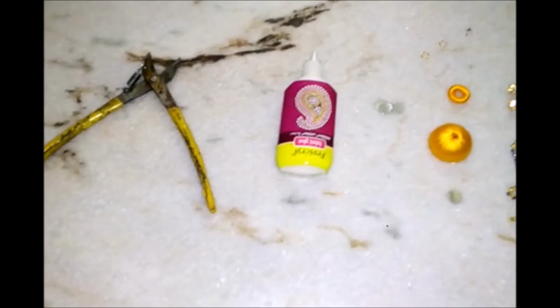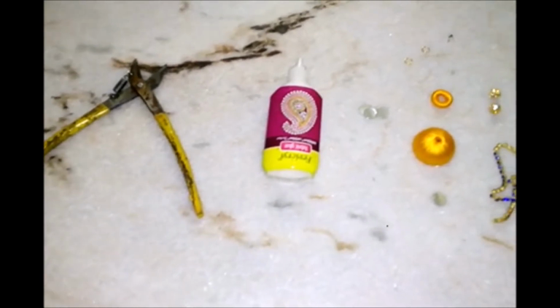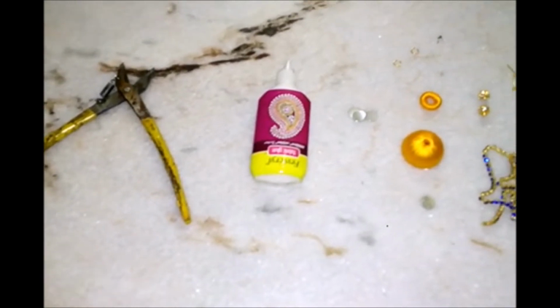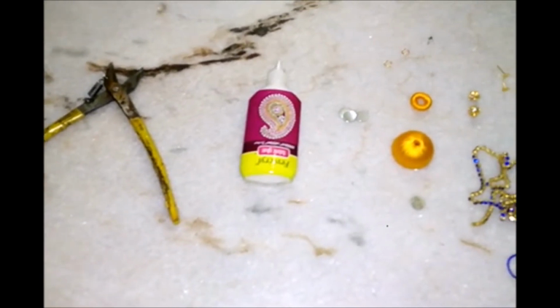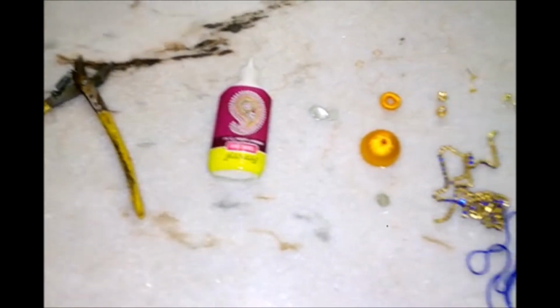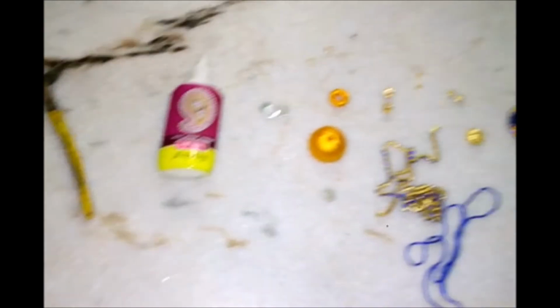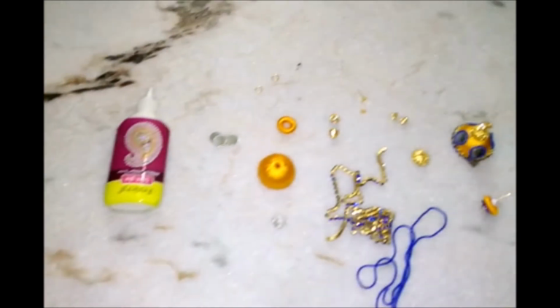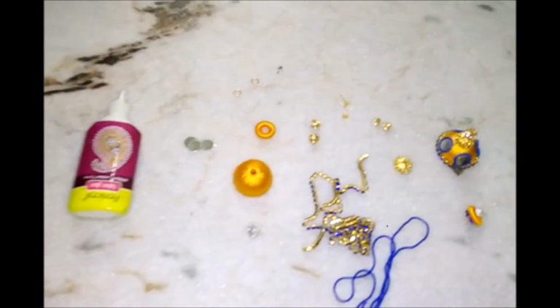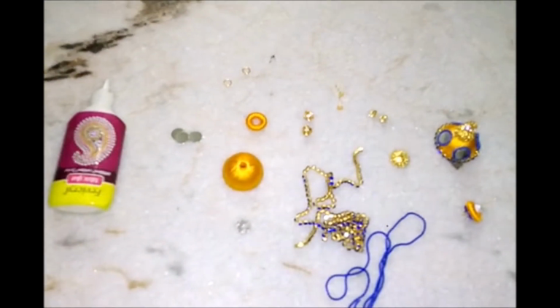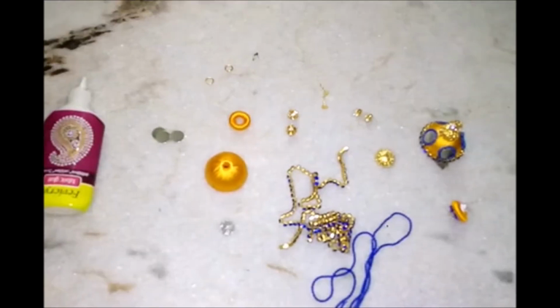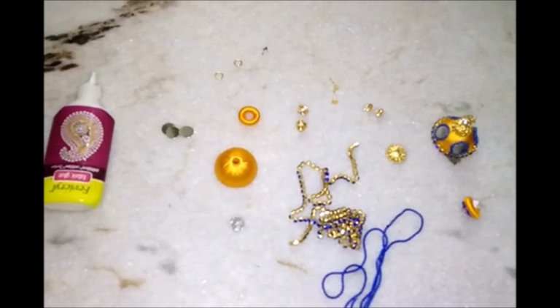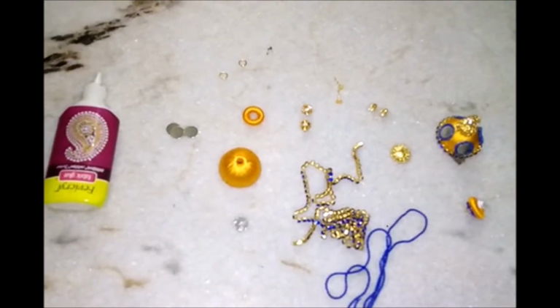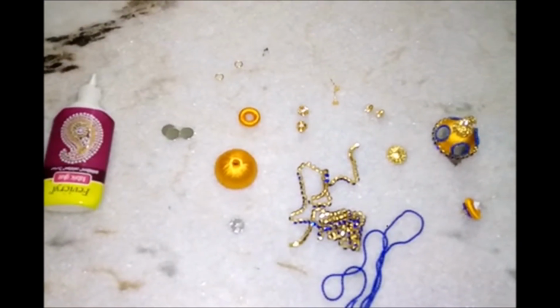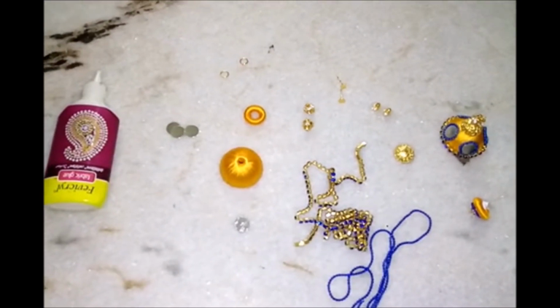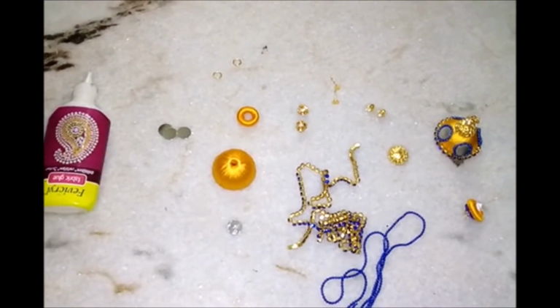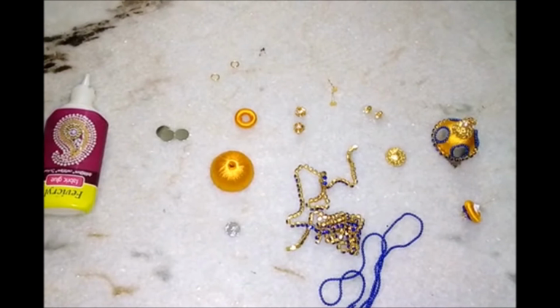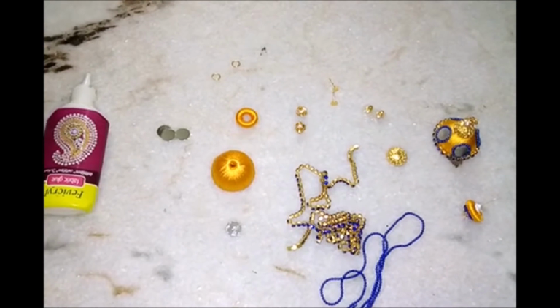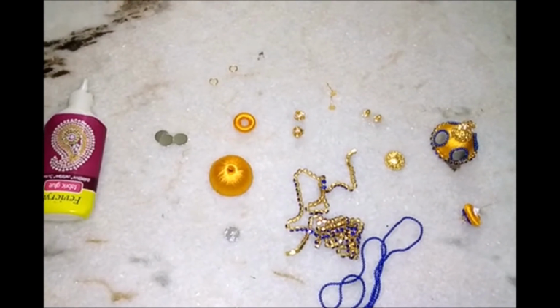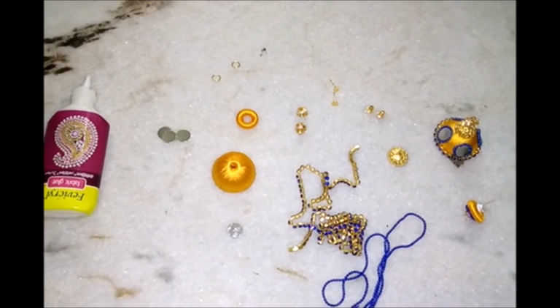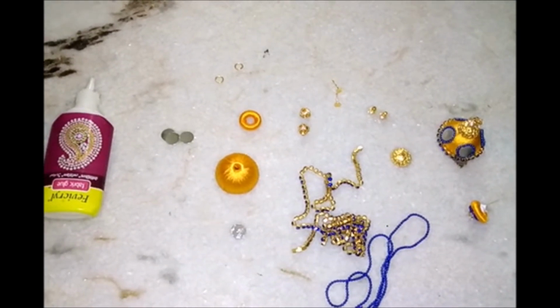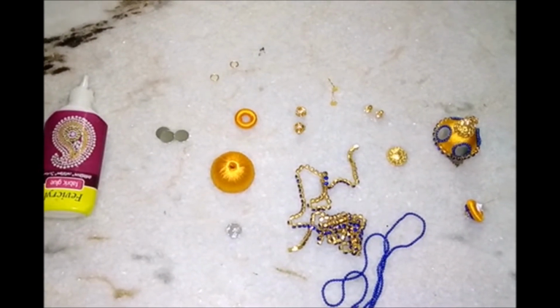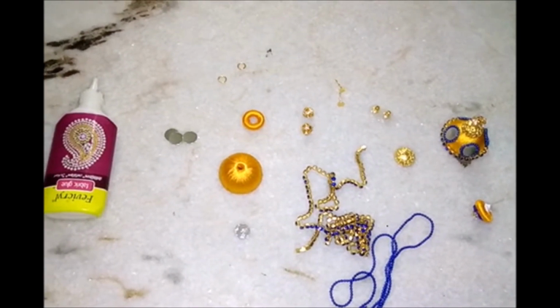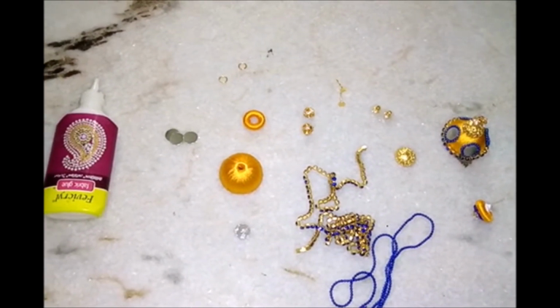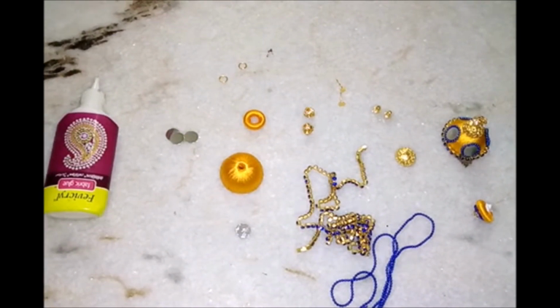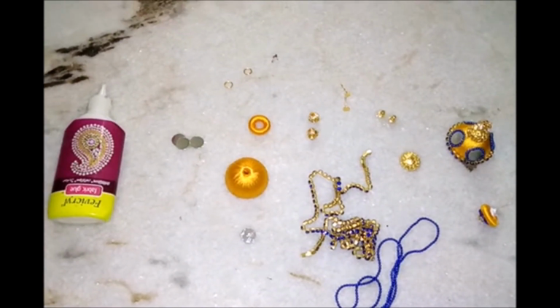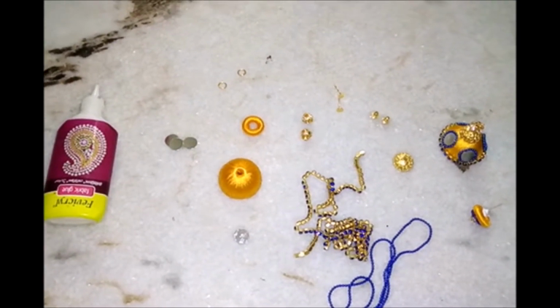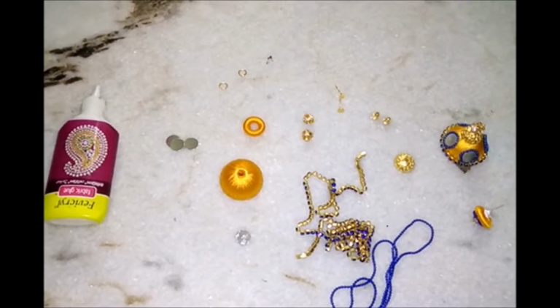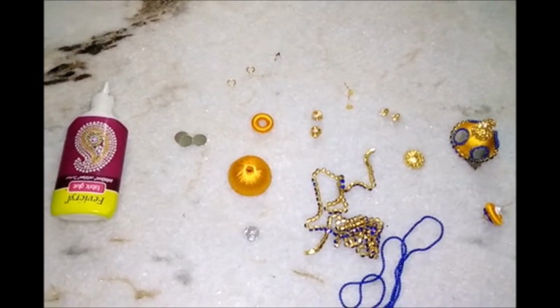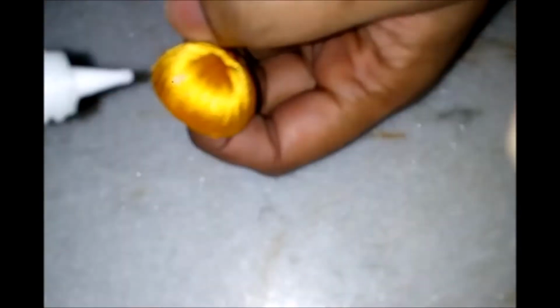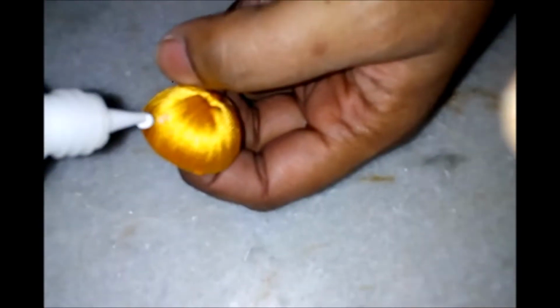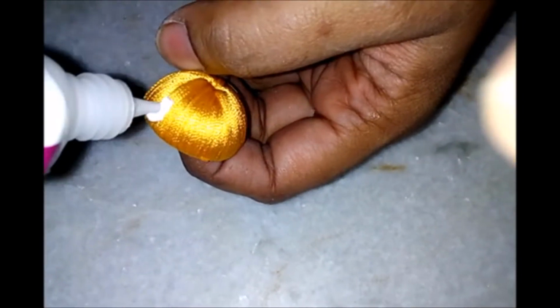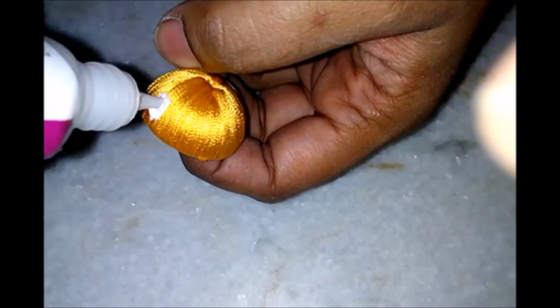And the head cap of the earring base. Here I have used a bluish tinge purple color for both the ball chain and stone chain.